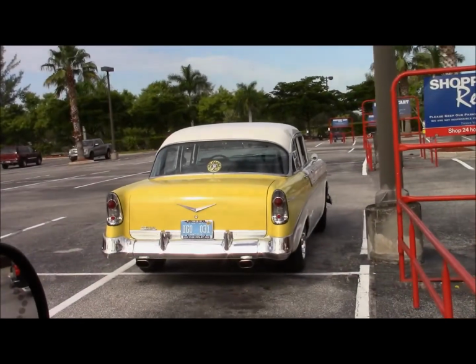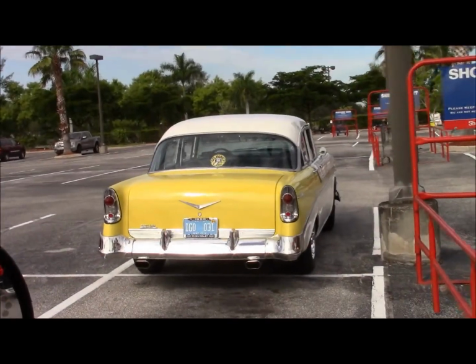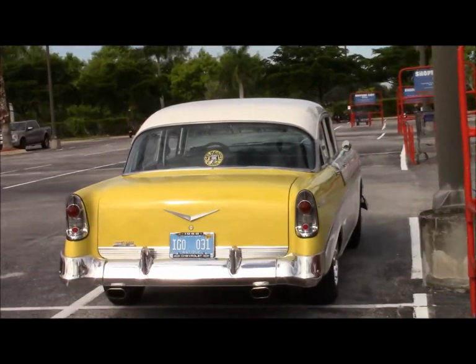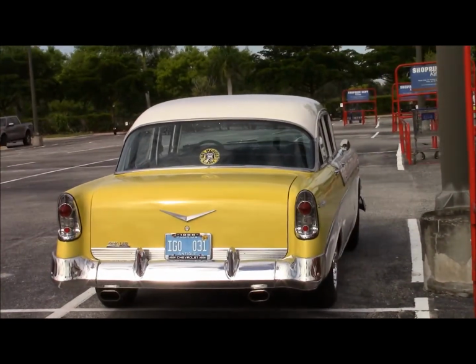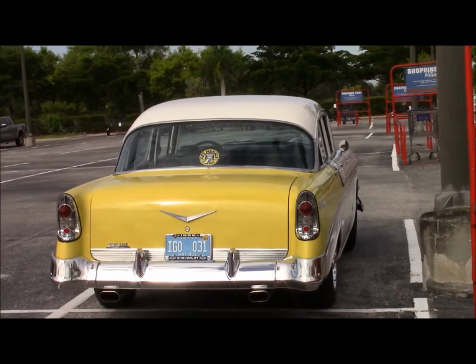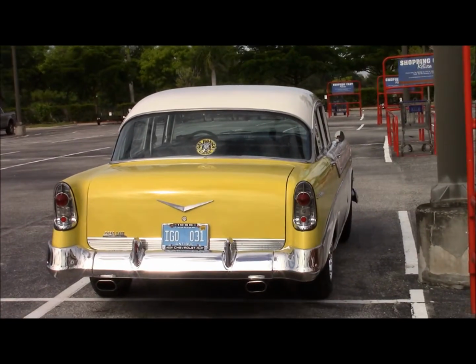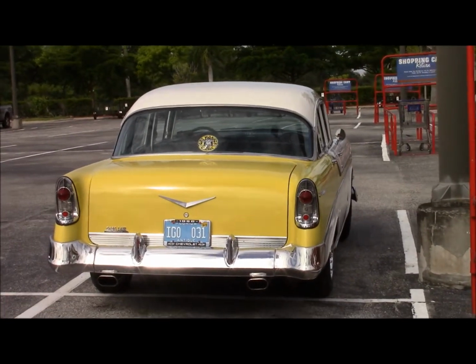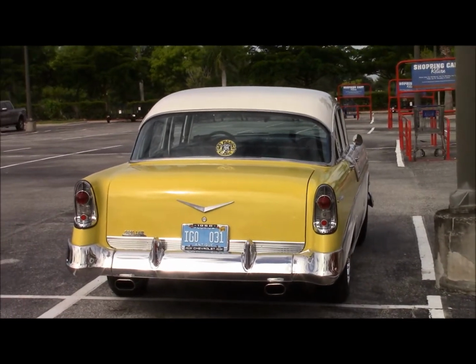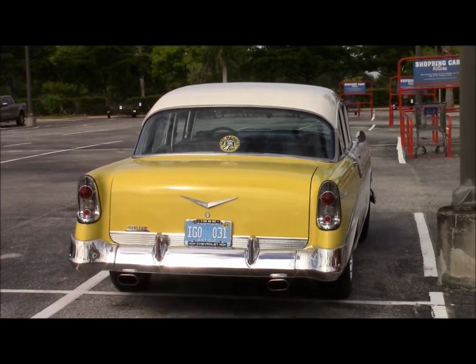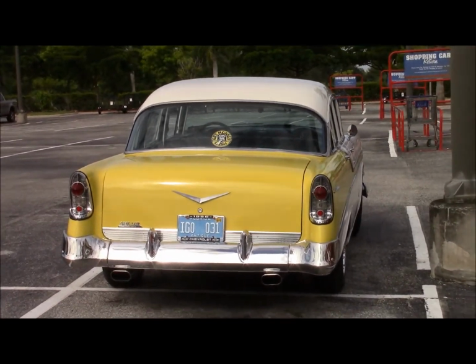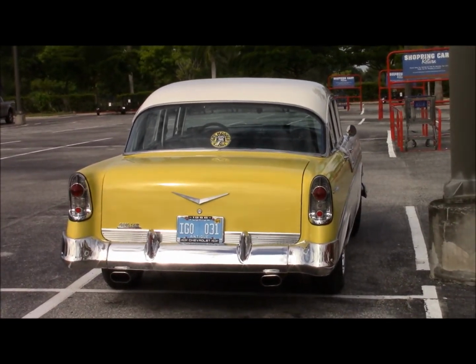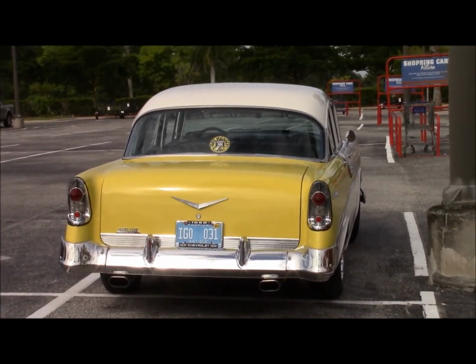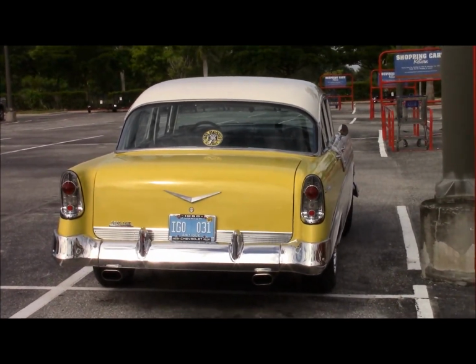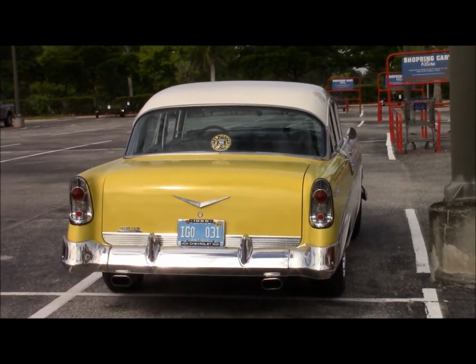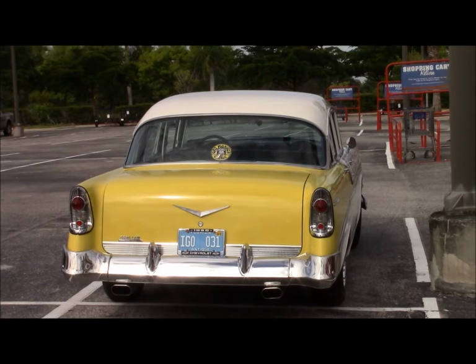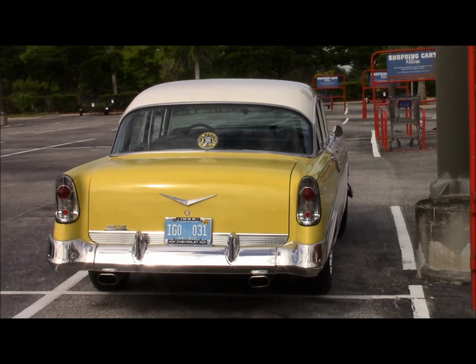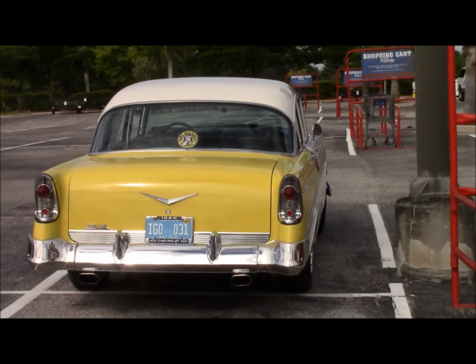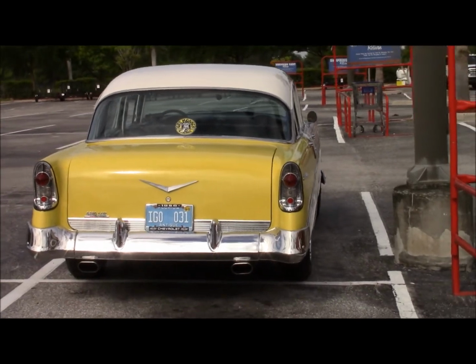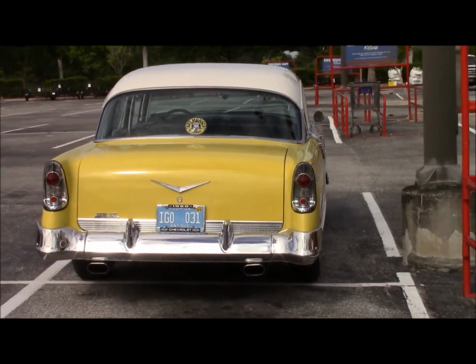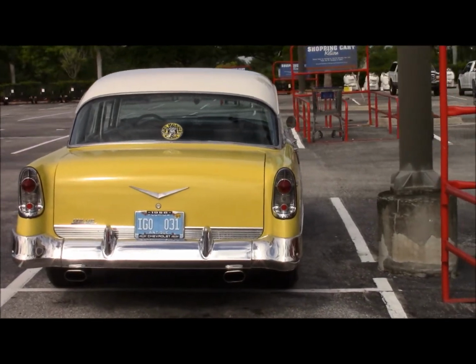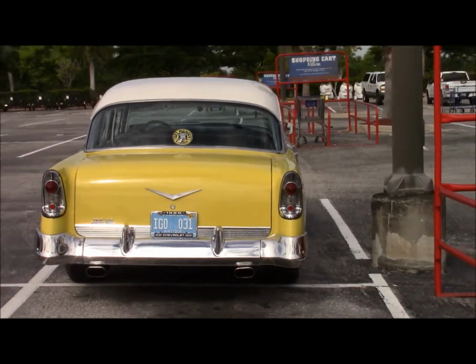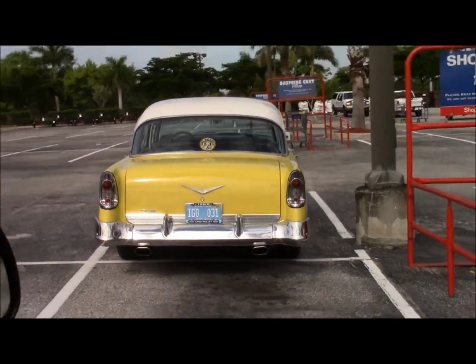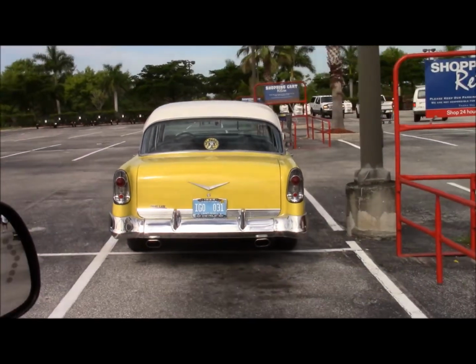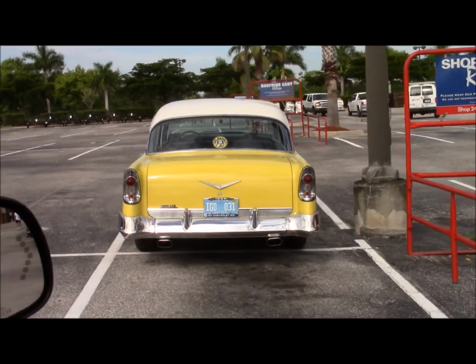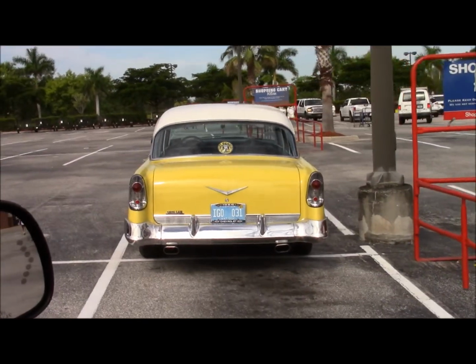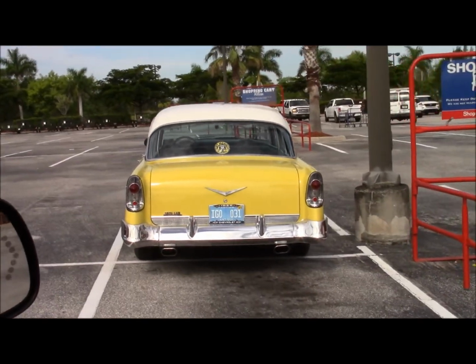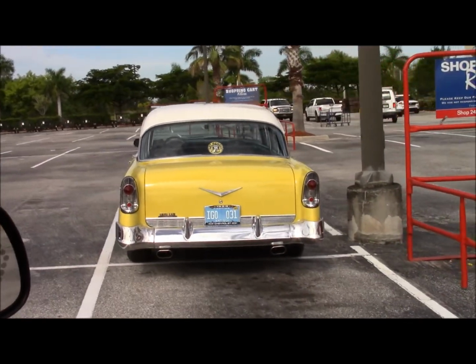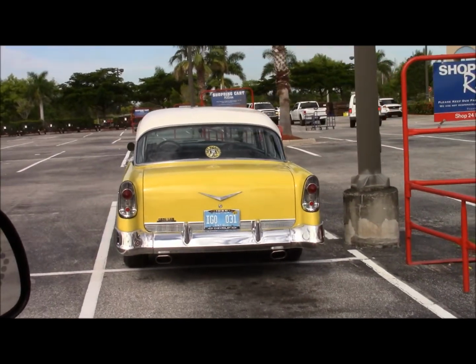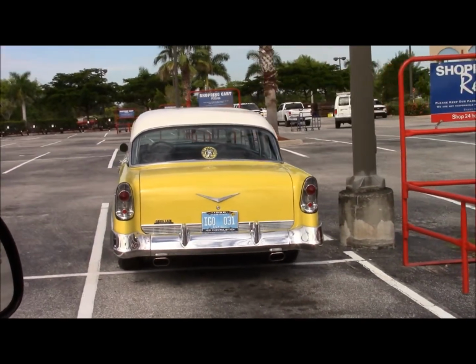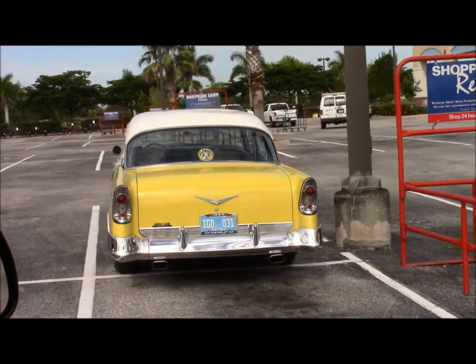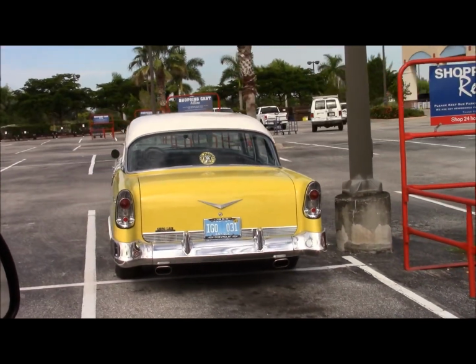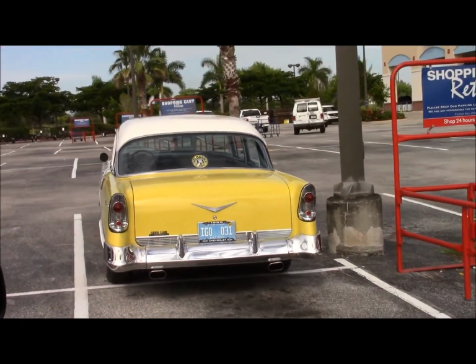How's that look? I think it's a Bel Air. Wow. When do you see something like that?